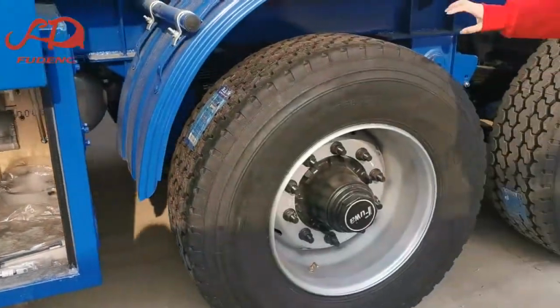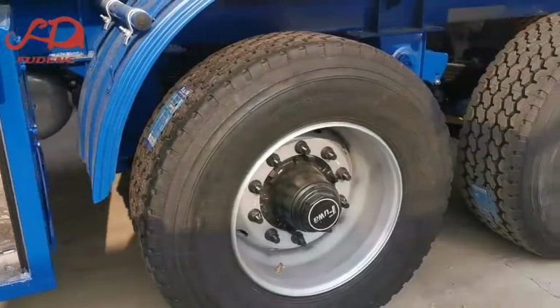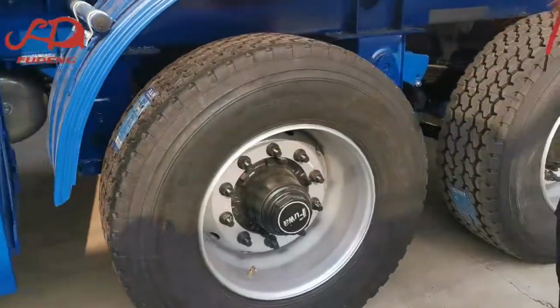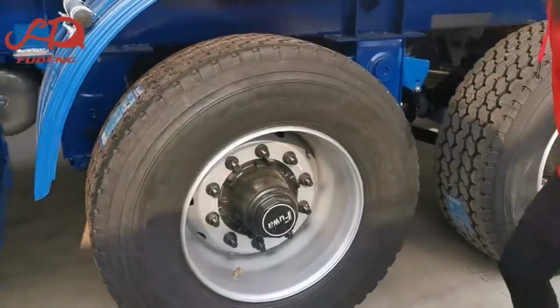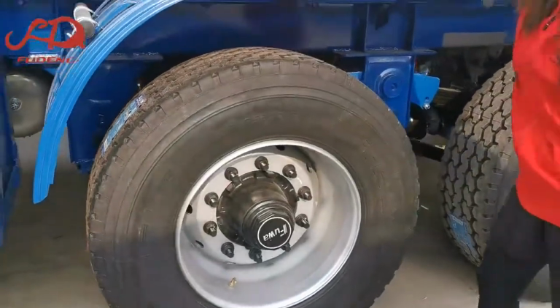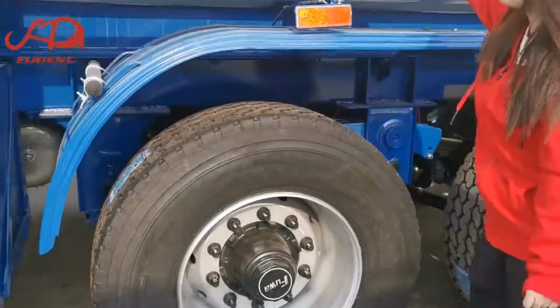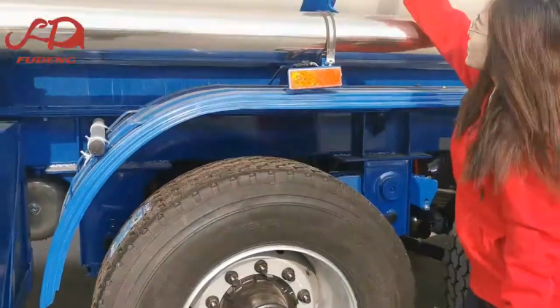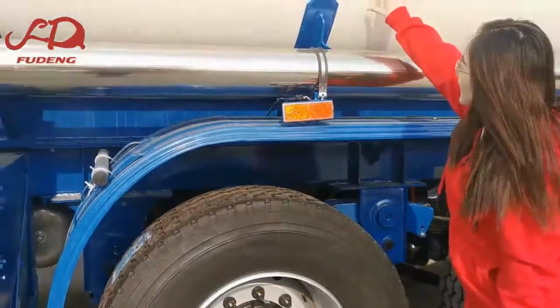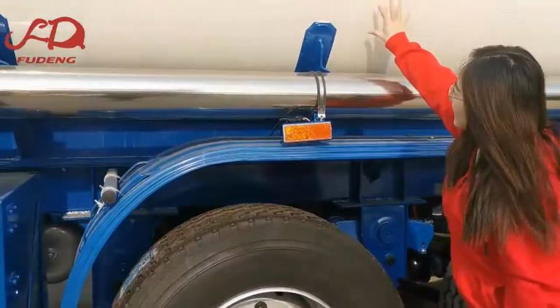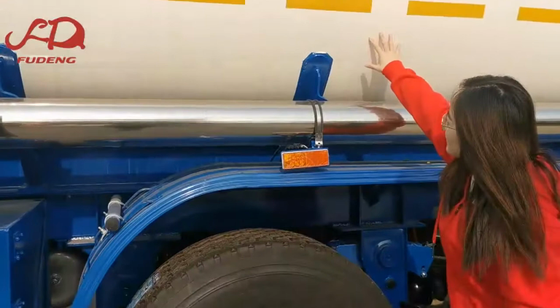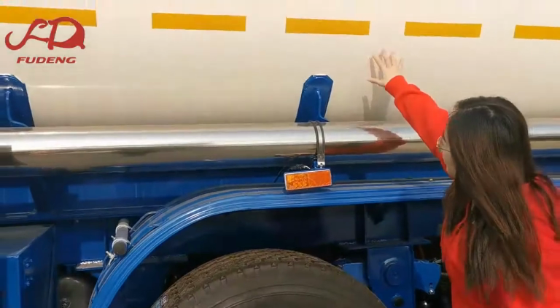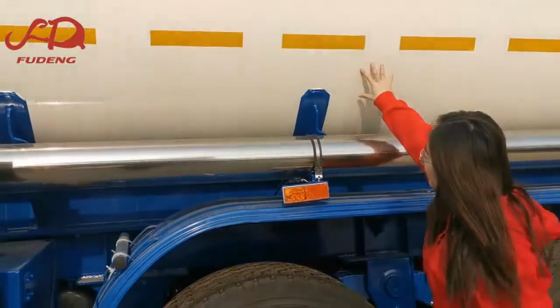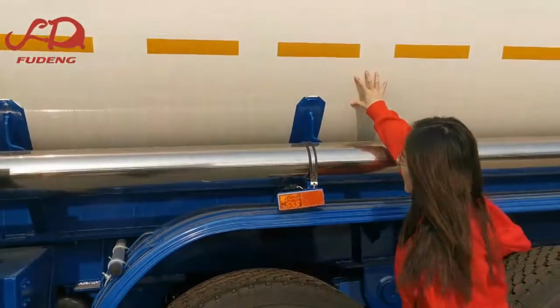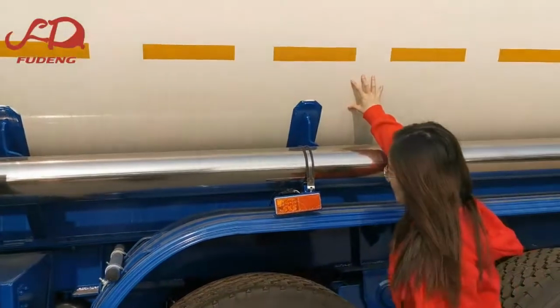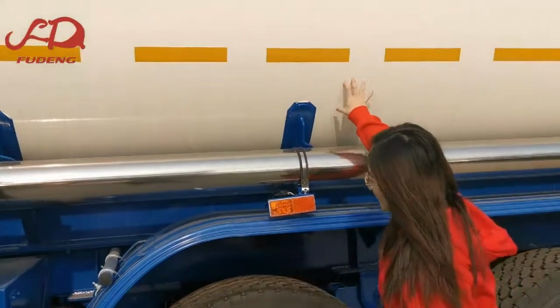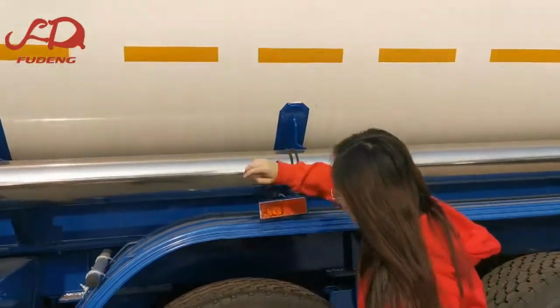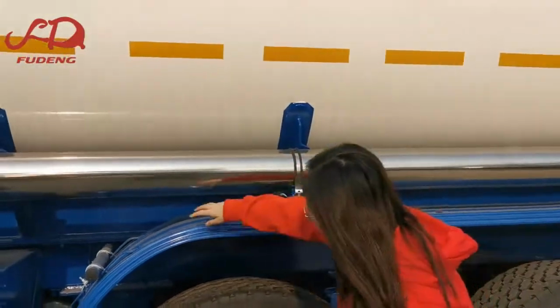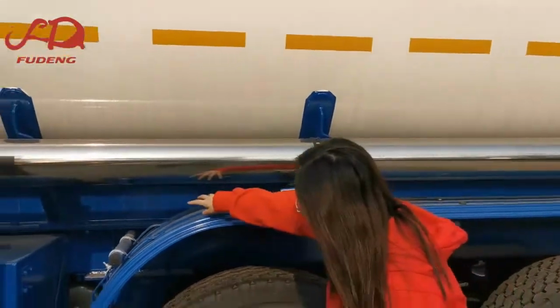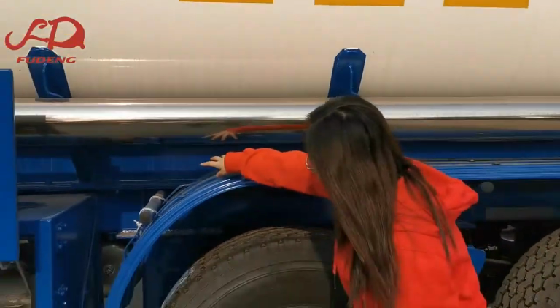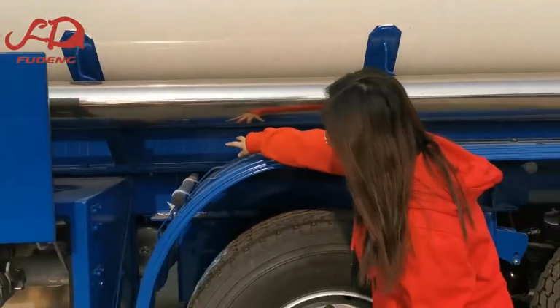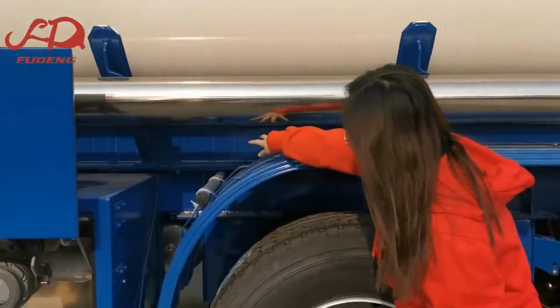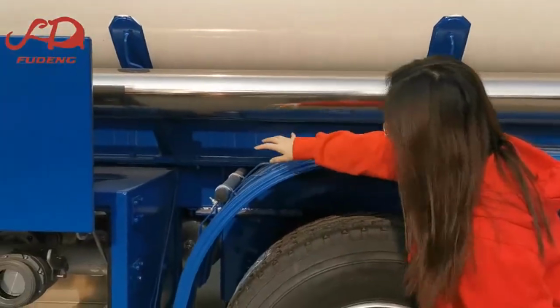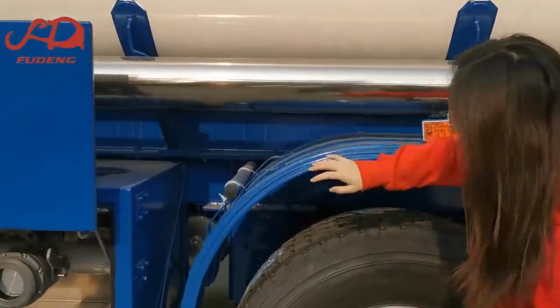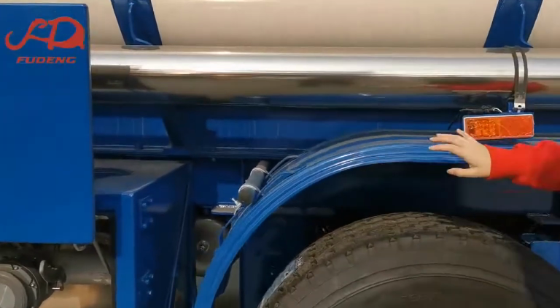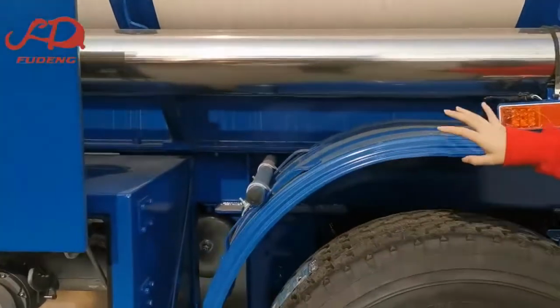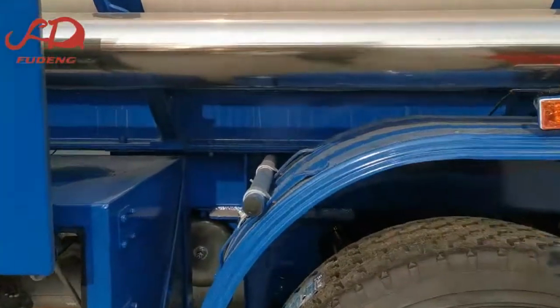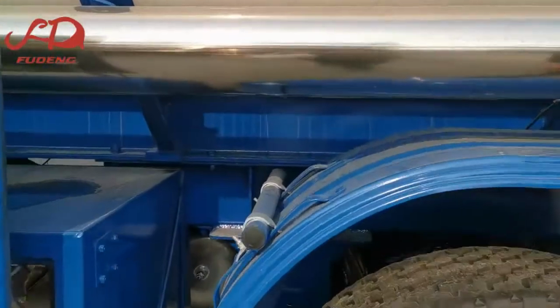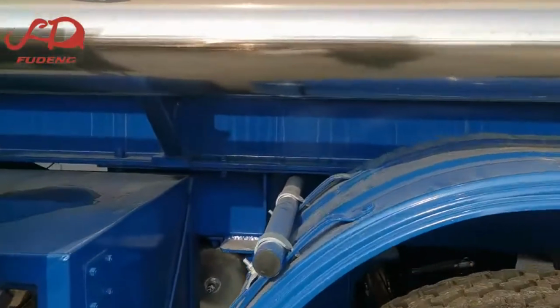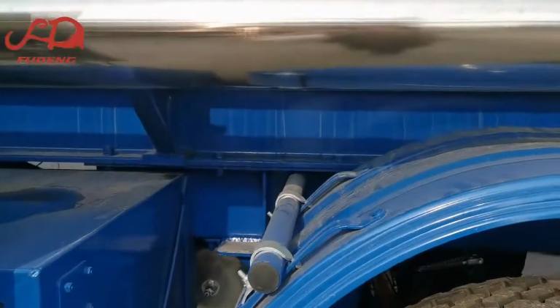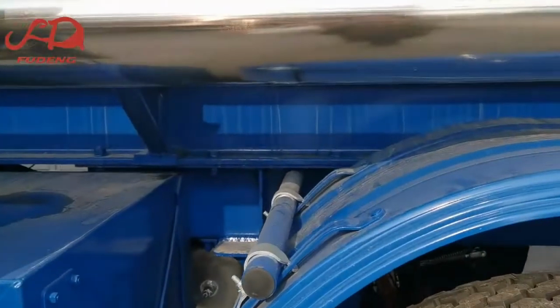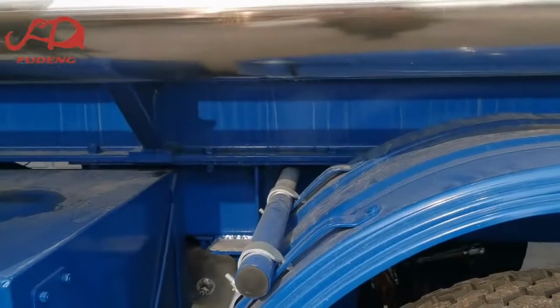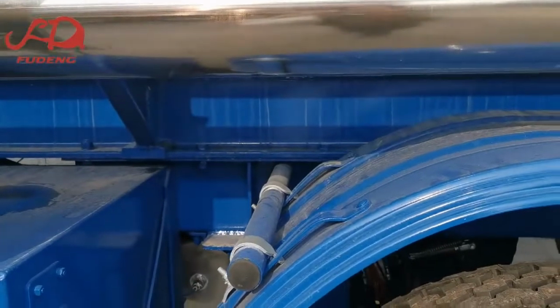Tank body material: it is aluminium. But the chassis, it is carbon steel. It's suitable for rough road.